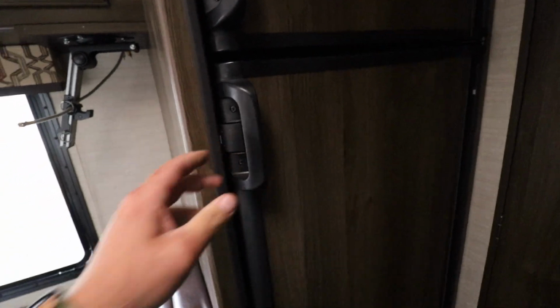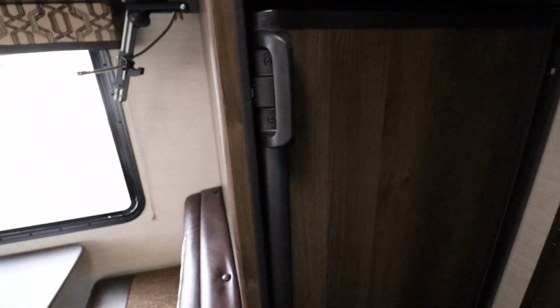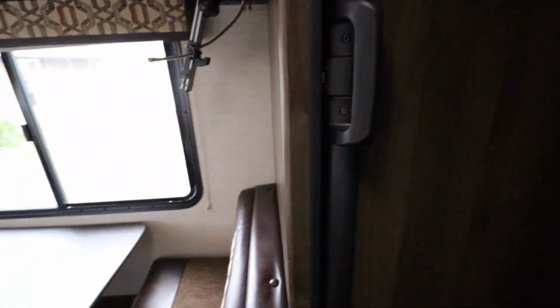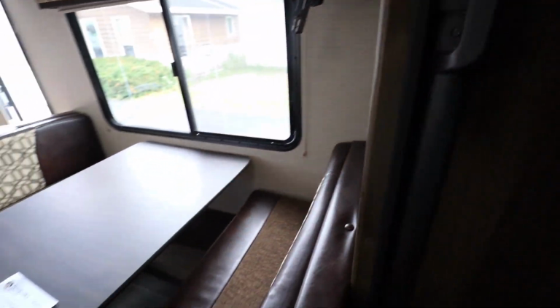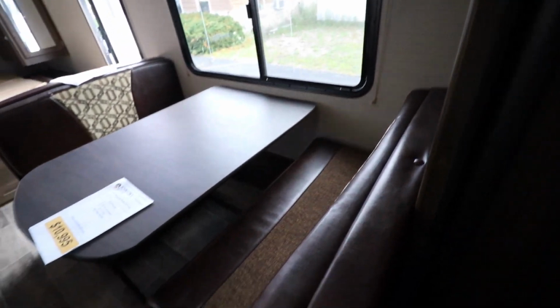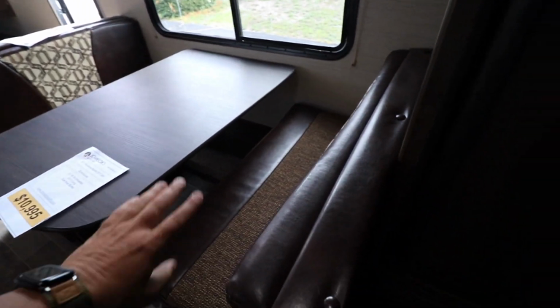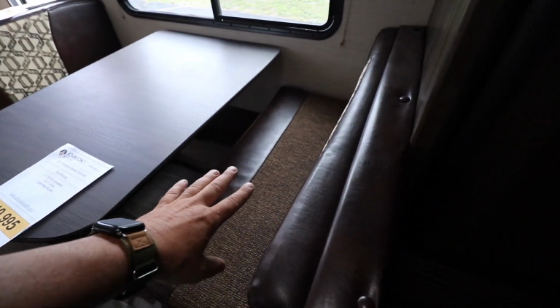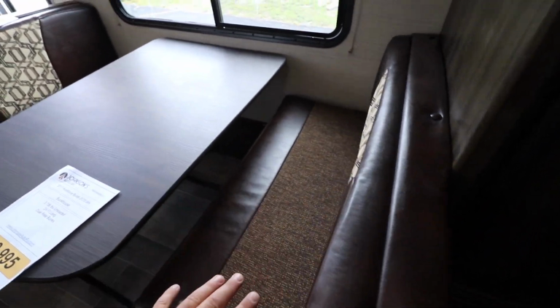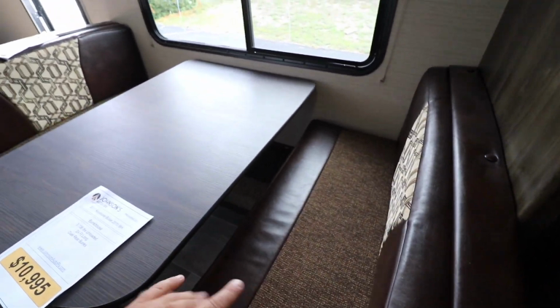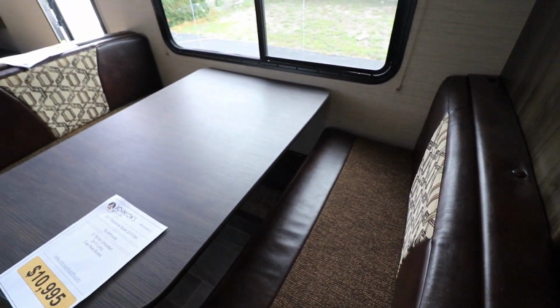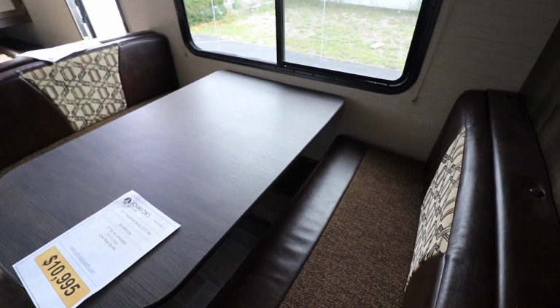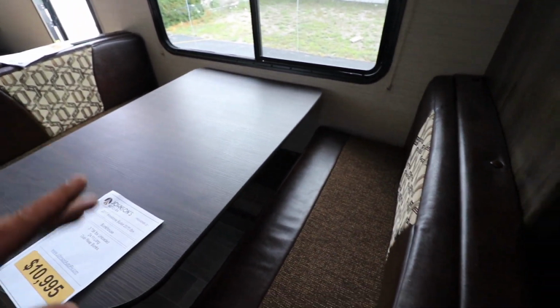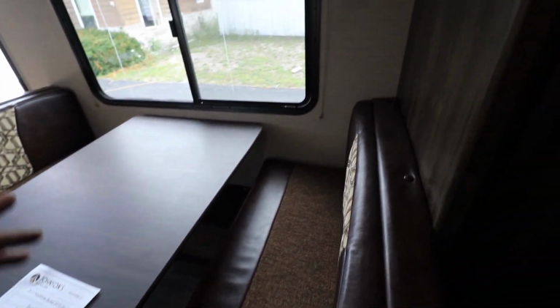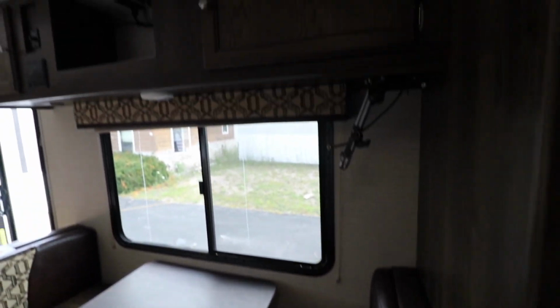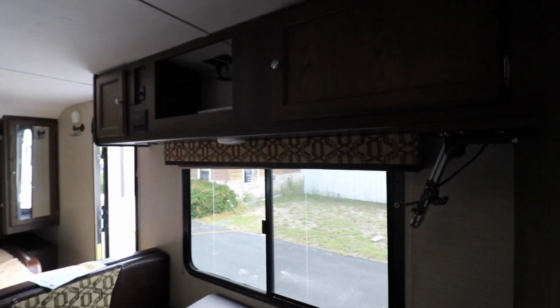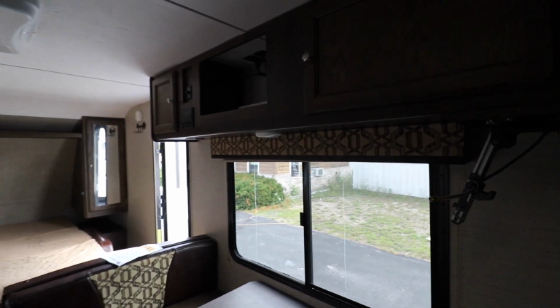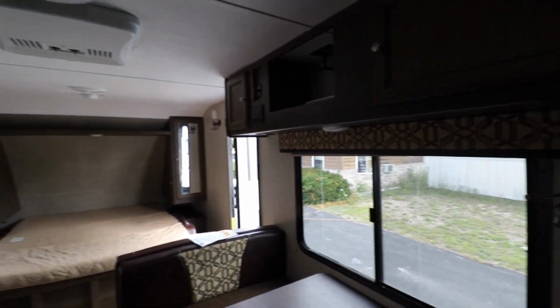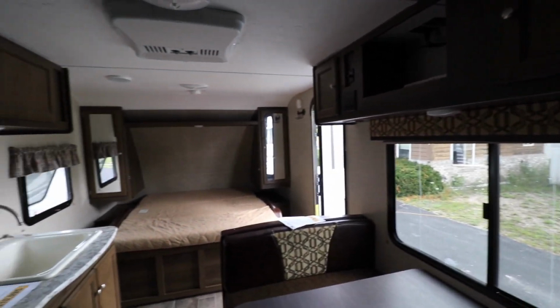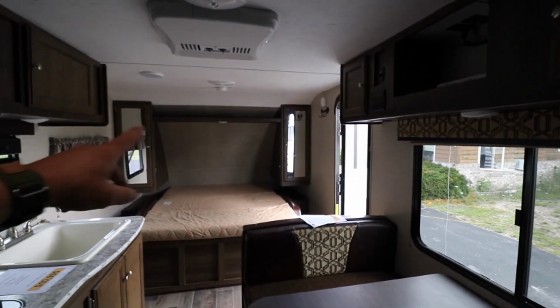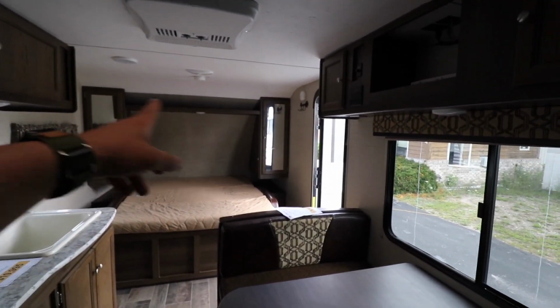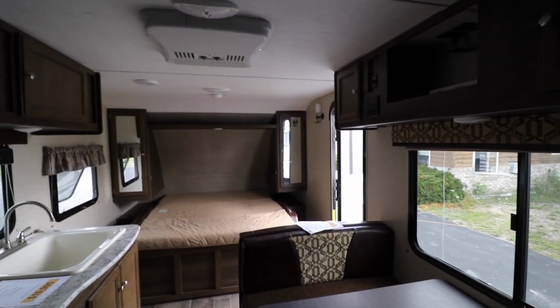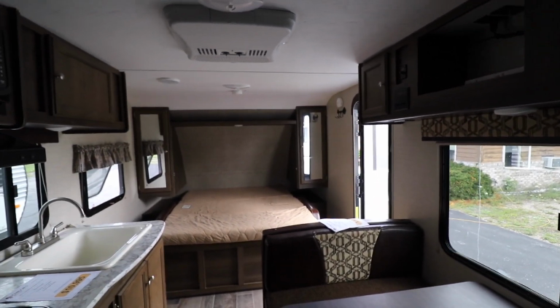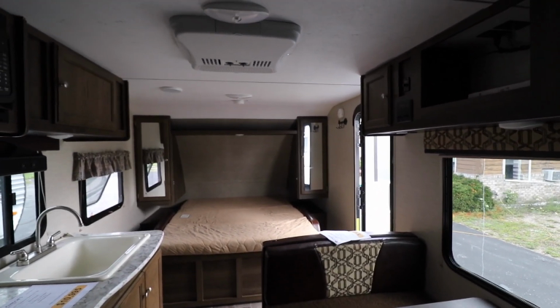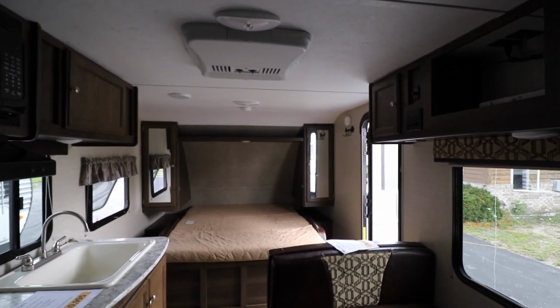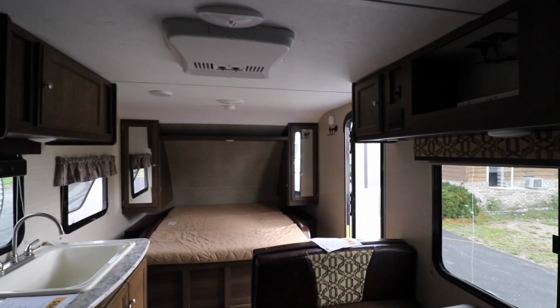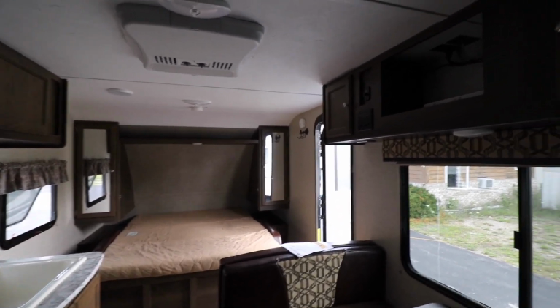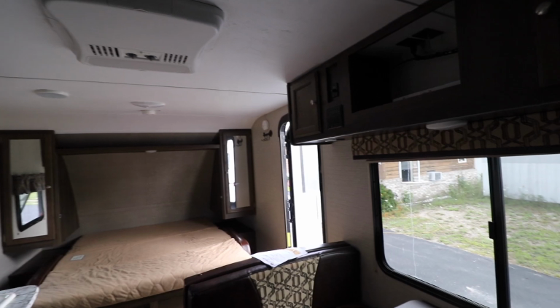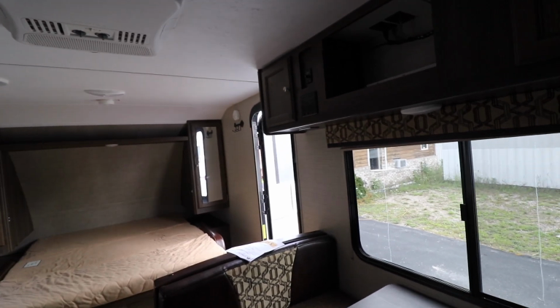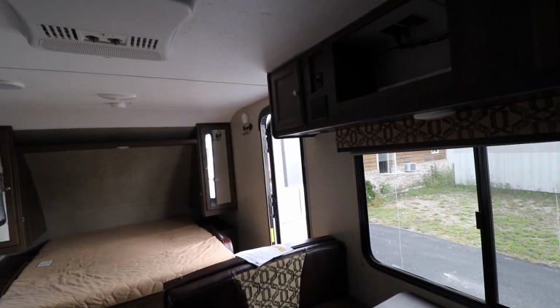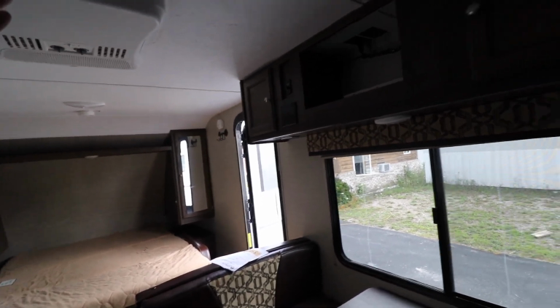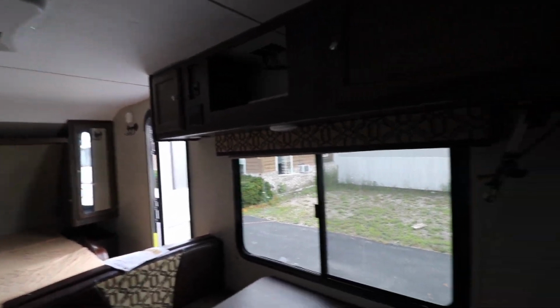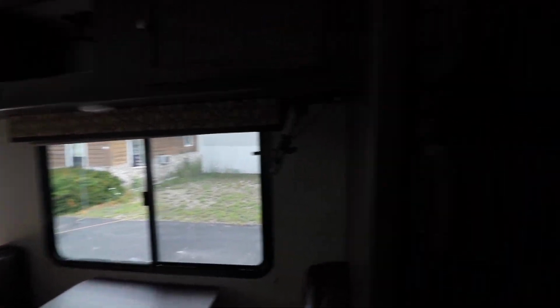A lot of little spots to store things here, like underneath the cushions — storage. Cabinets up here. Dual wardrobes on either side of the bed. Along with the air conditioning — got to have that.